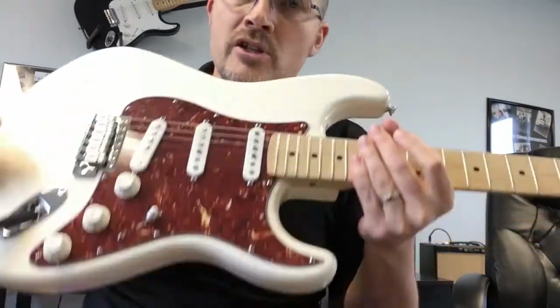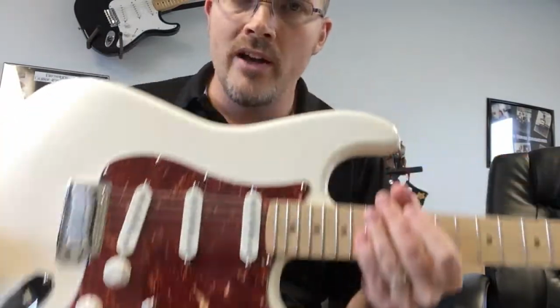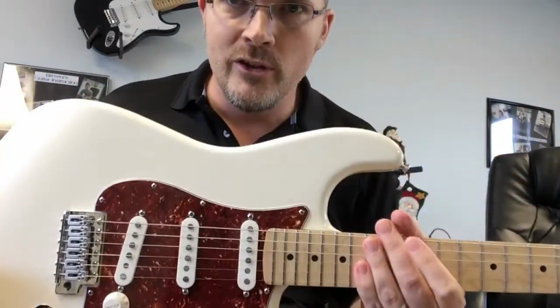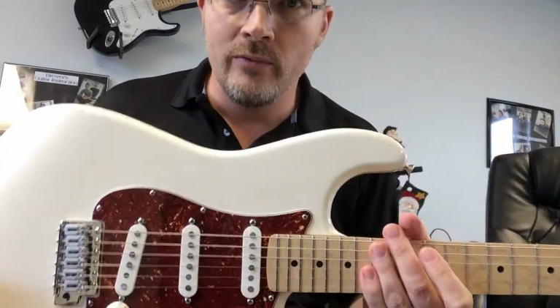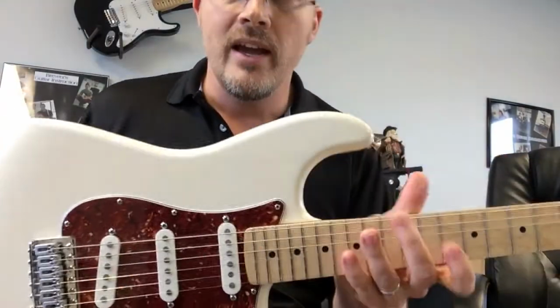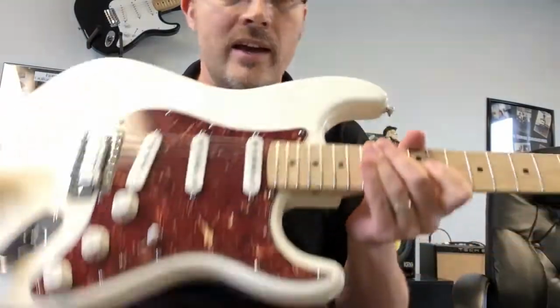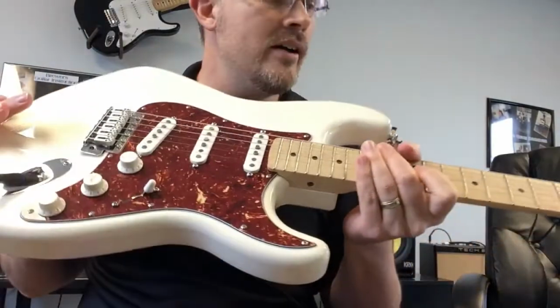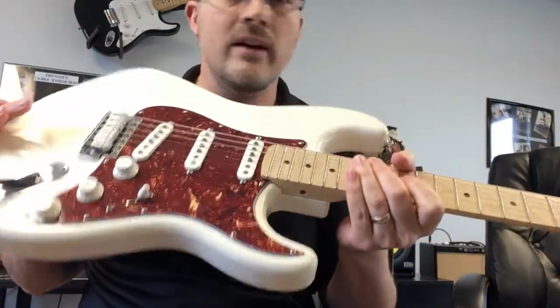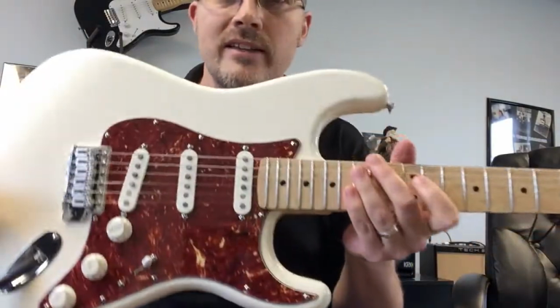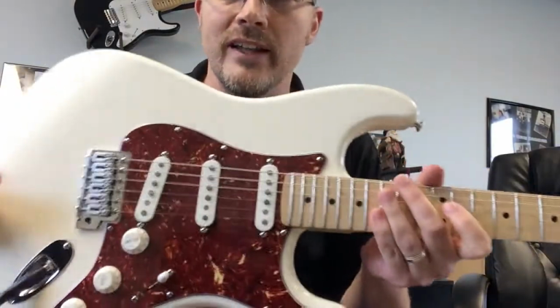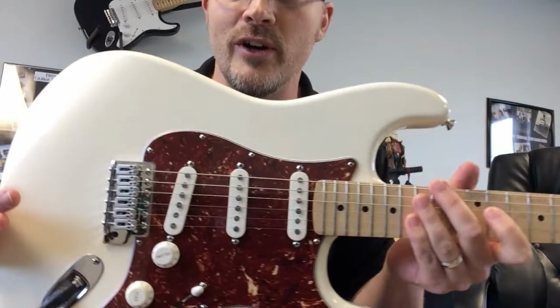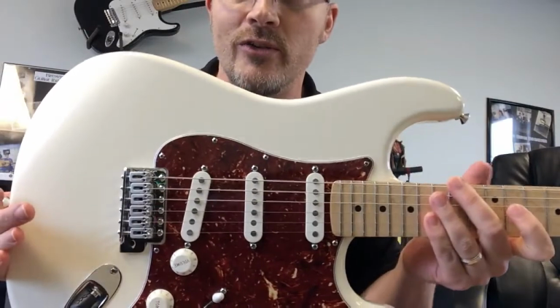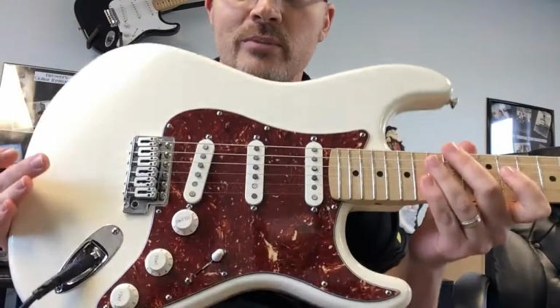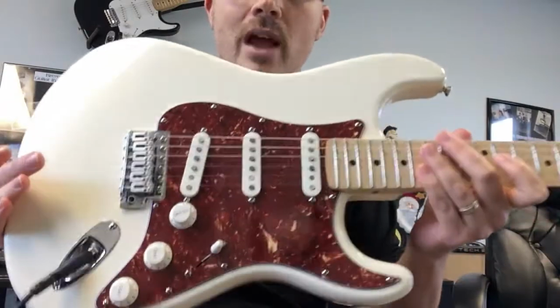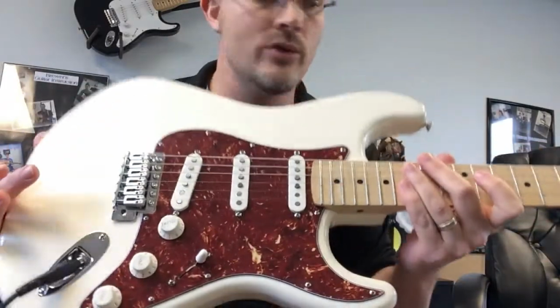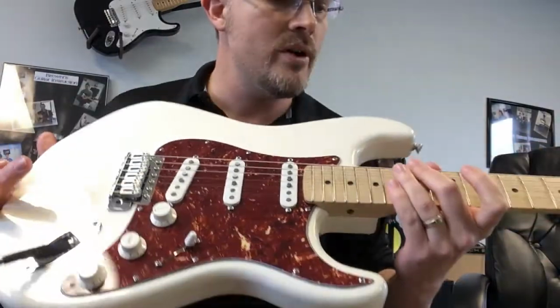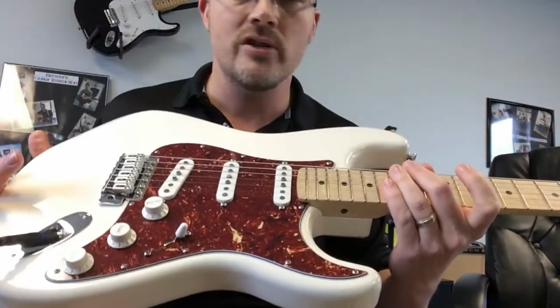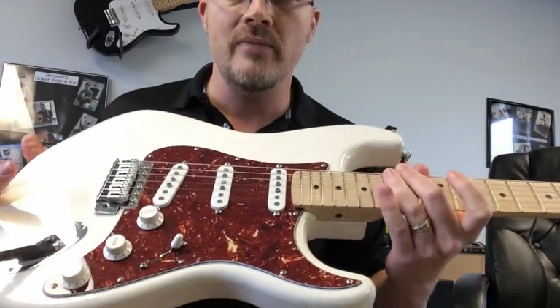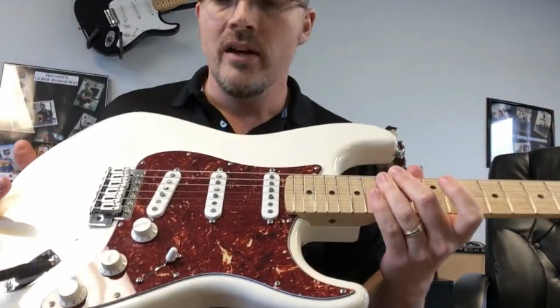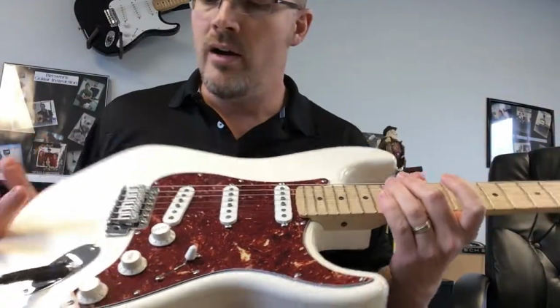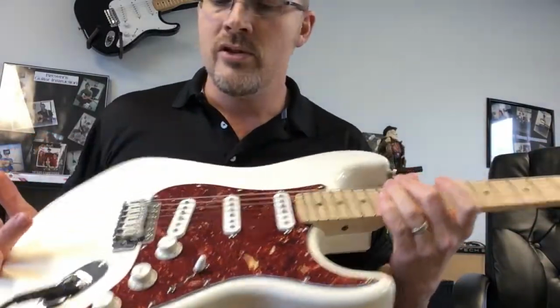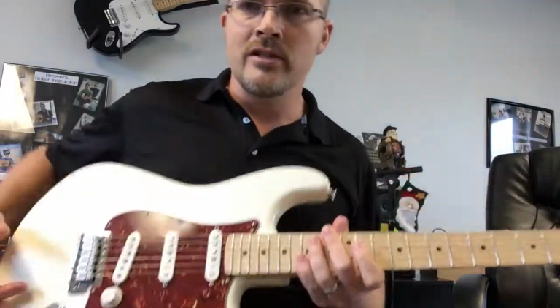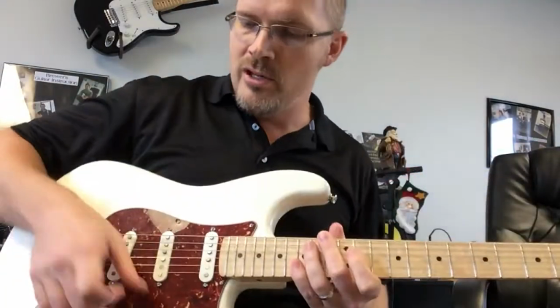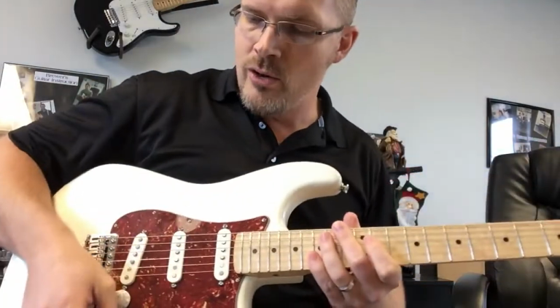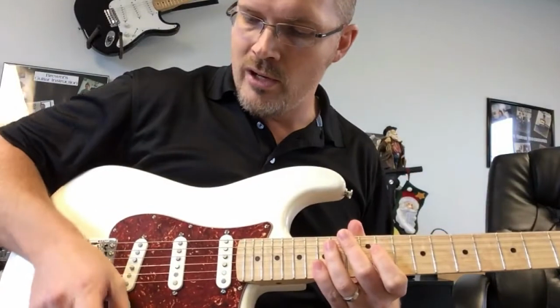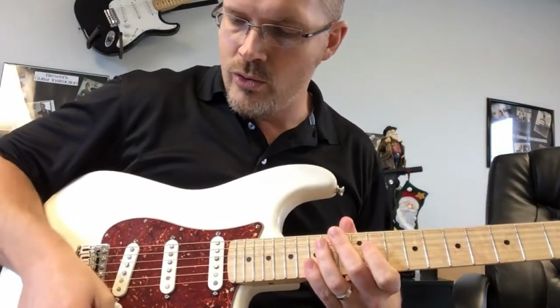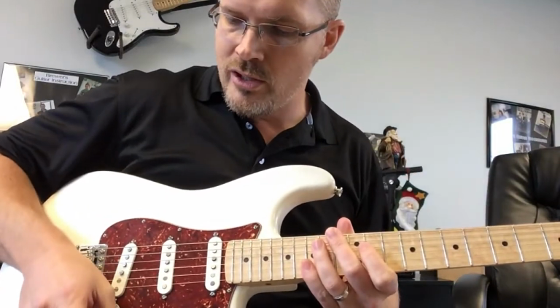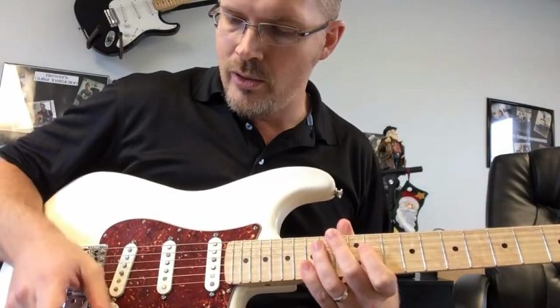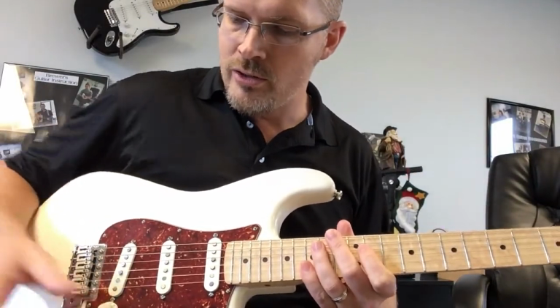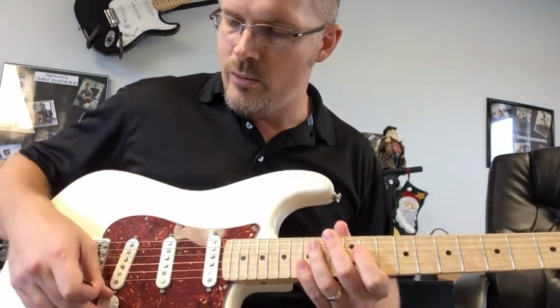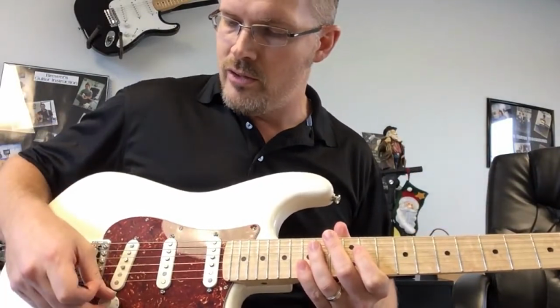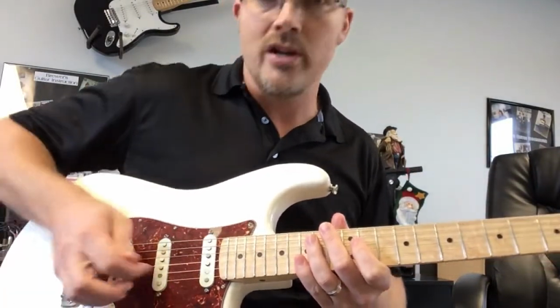It's priced to sell and it's not going to last very long. This could be a fabulous Christmas present for somebody. So listen to some of these tones — I'm going to go through just a couple here. Let's start out with the bridge.